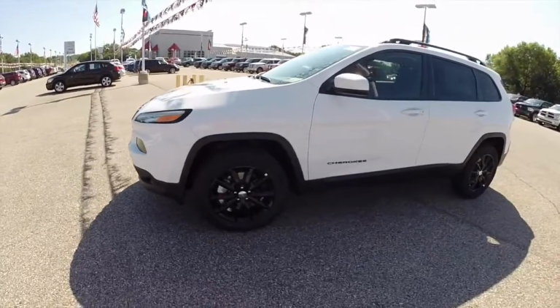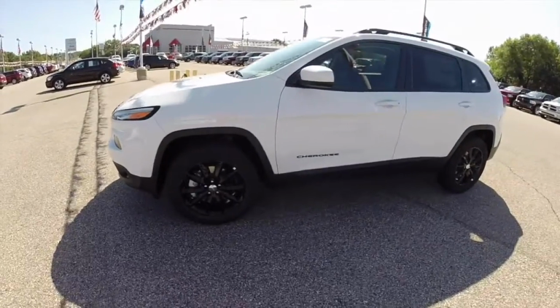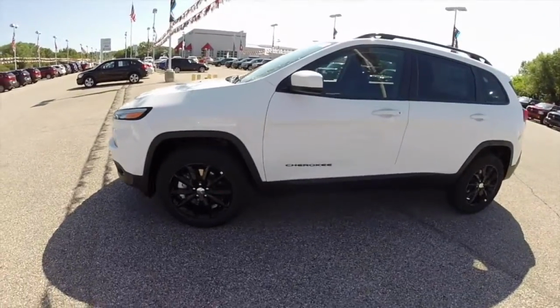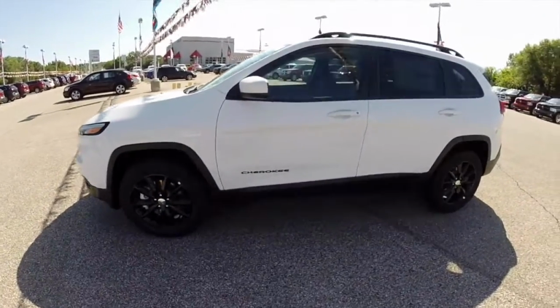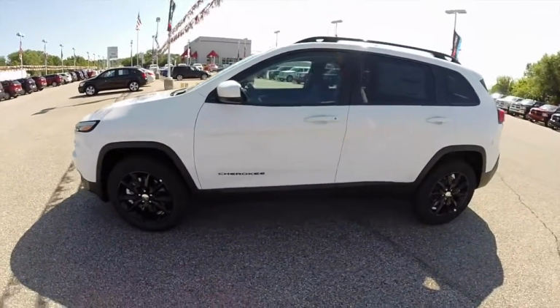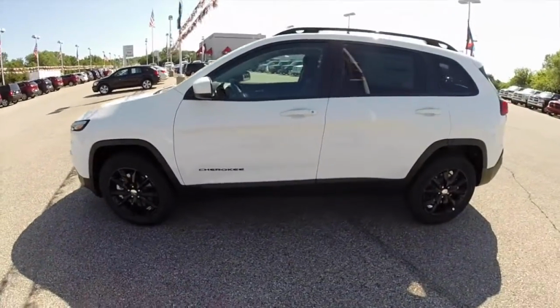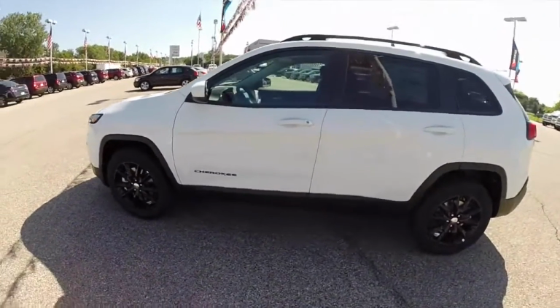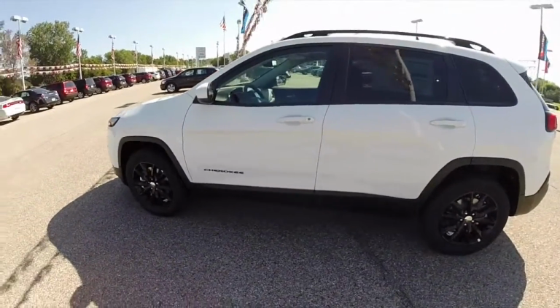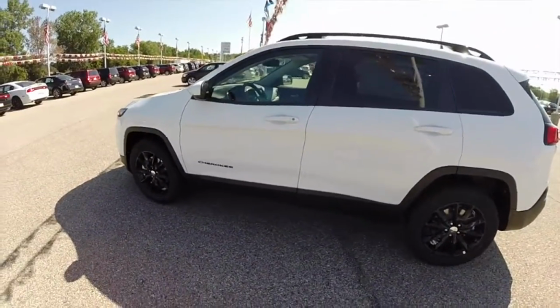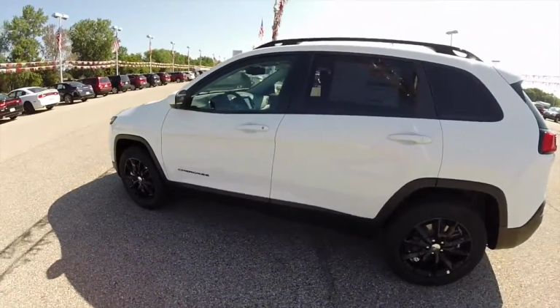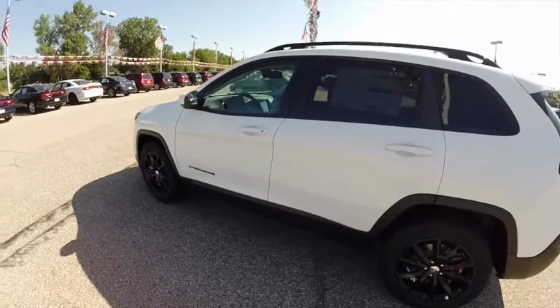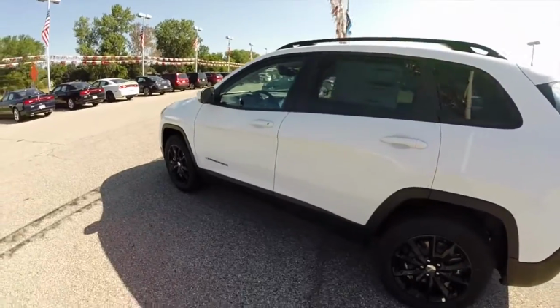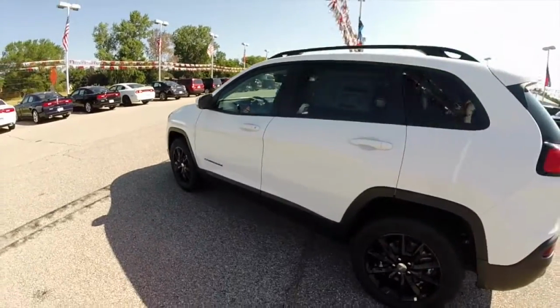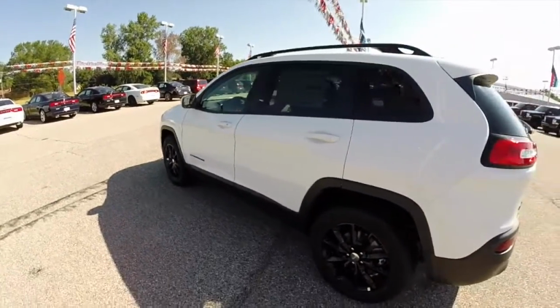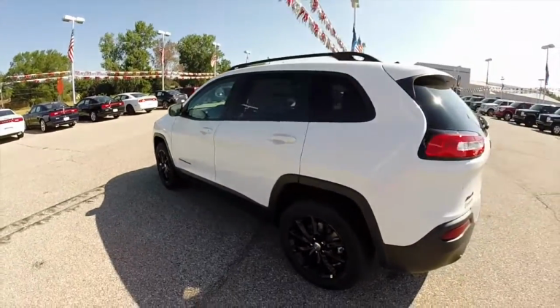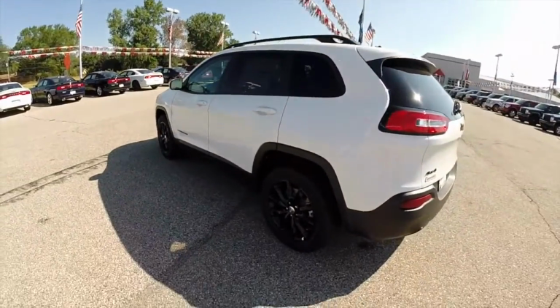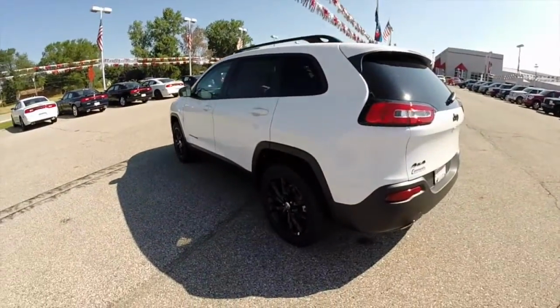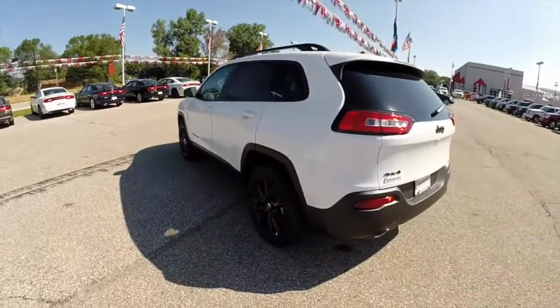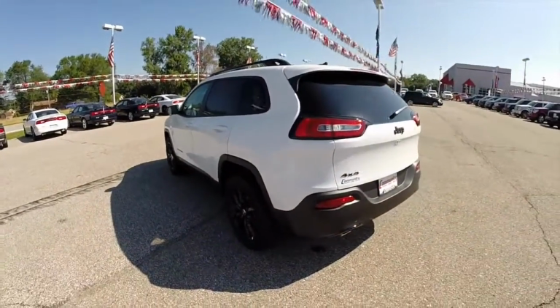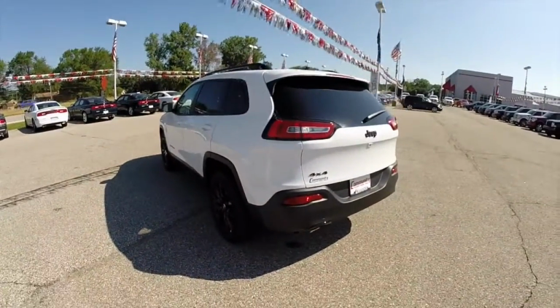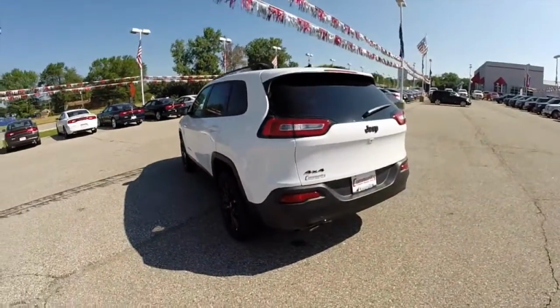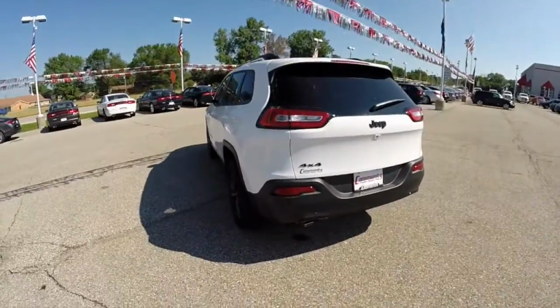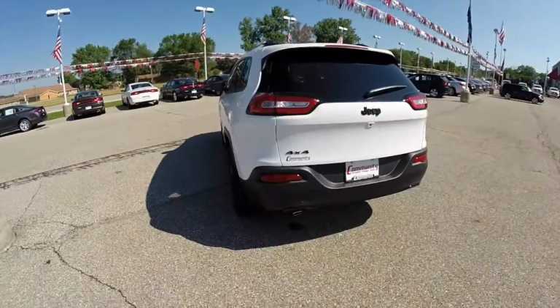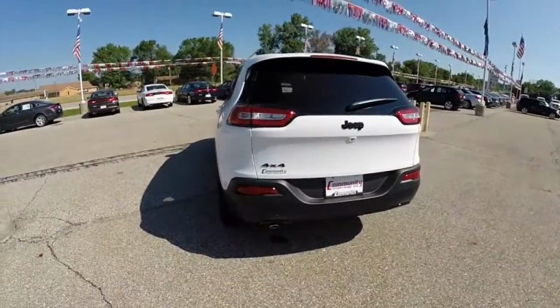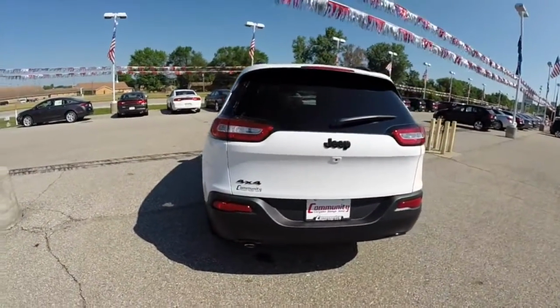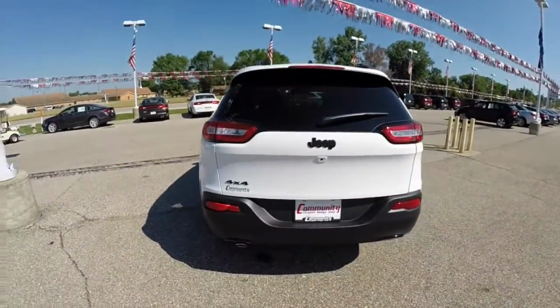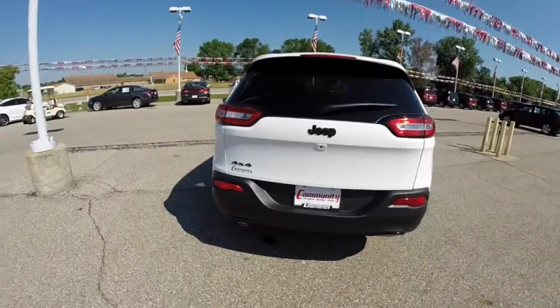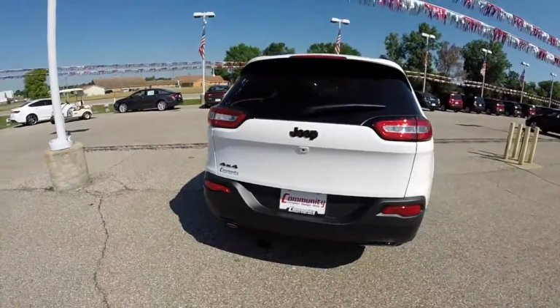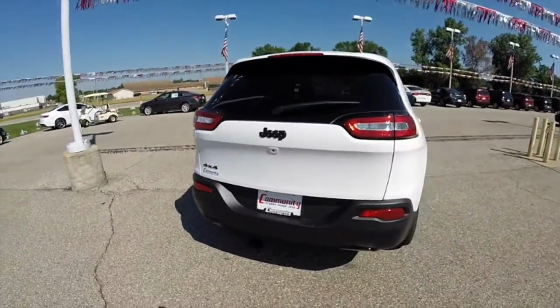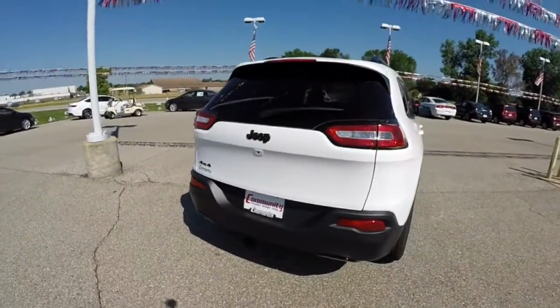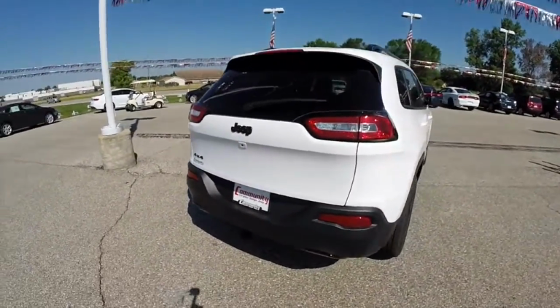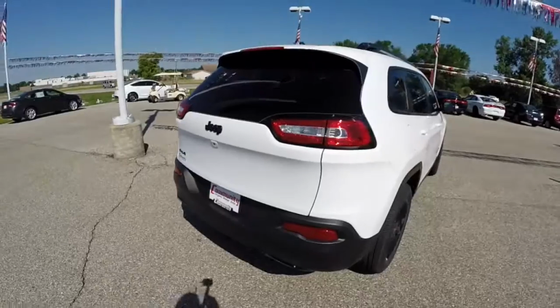The Cherokee is painted in bright white clear coat. It has the Morocco cloth interior. It is powered by a 2.4 liter four-cylinder multi-air engine with a nine-speed automatic transmission. This vehicle is a four-wheel drive.